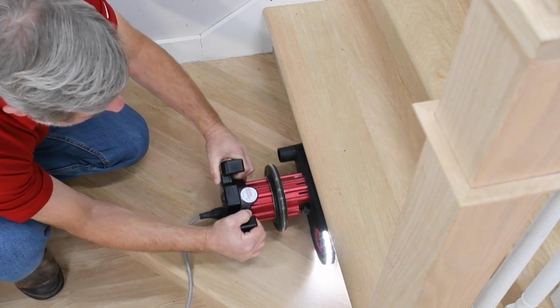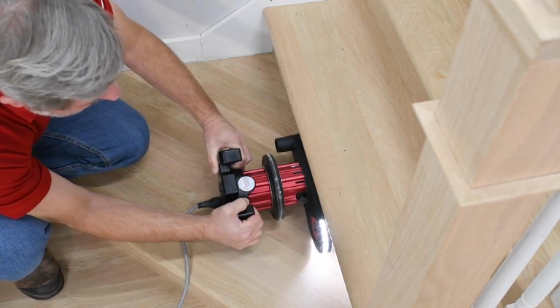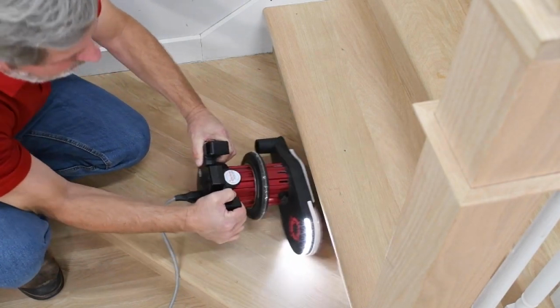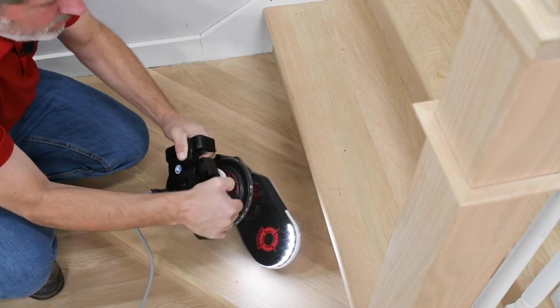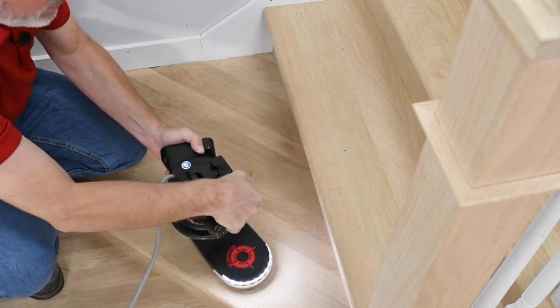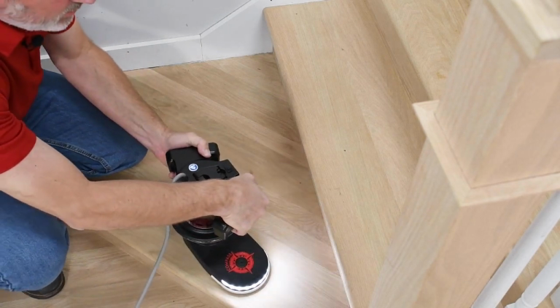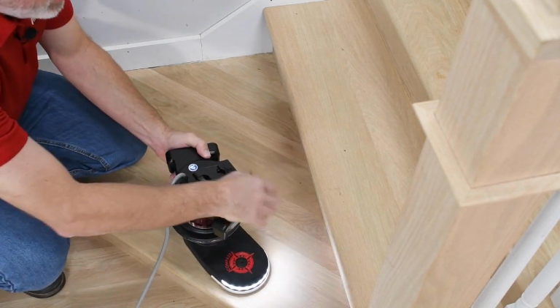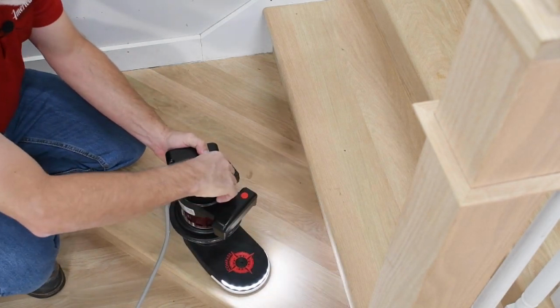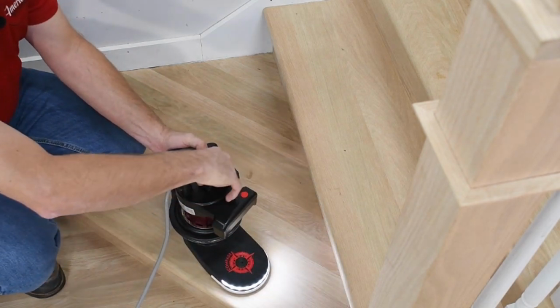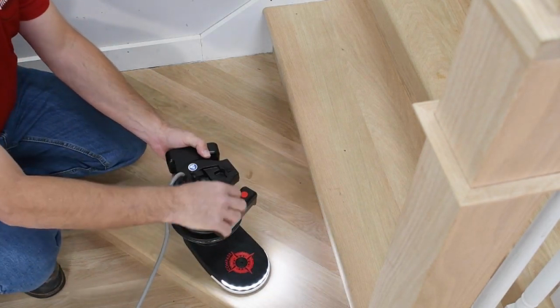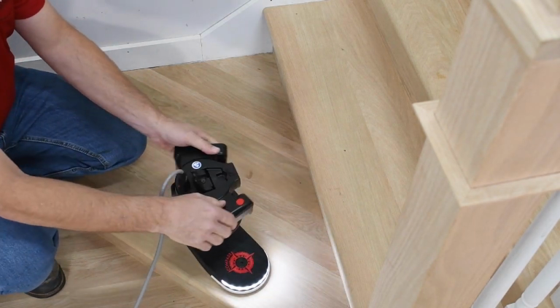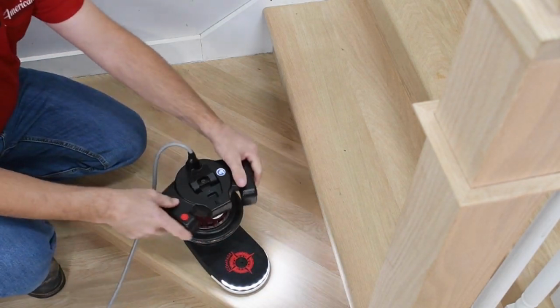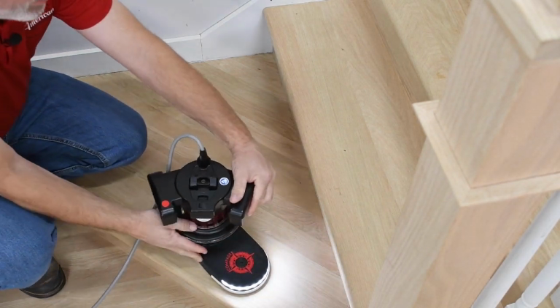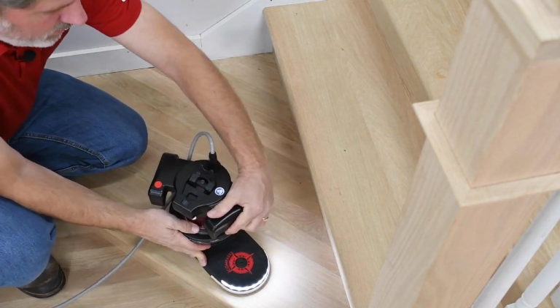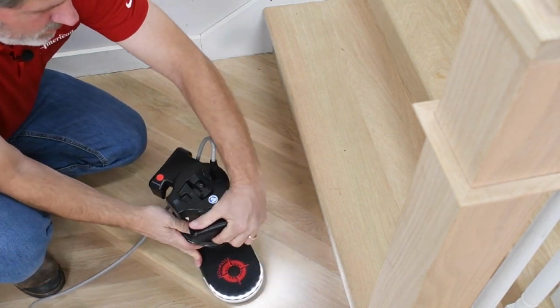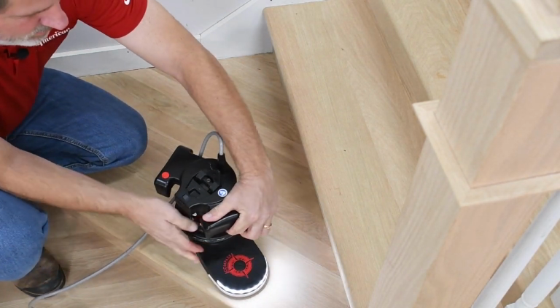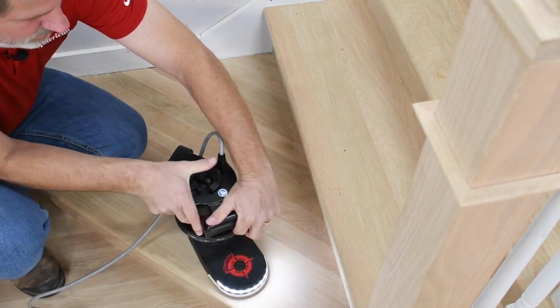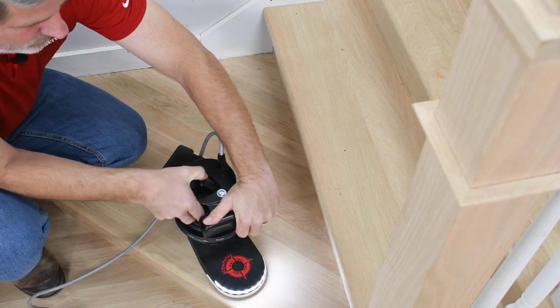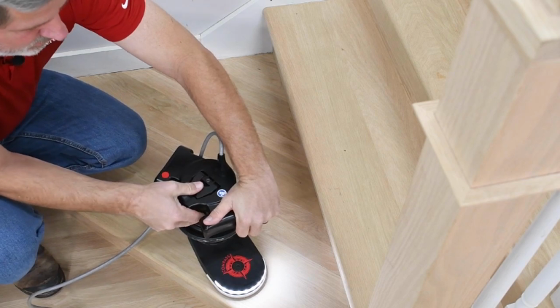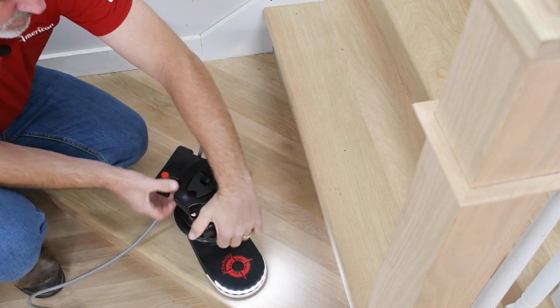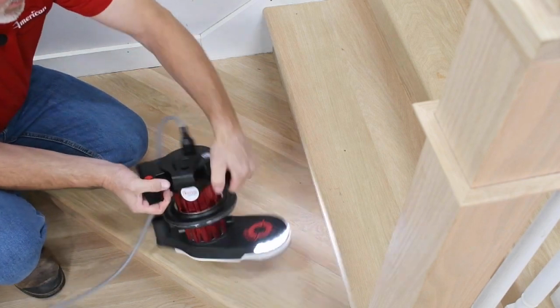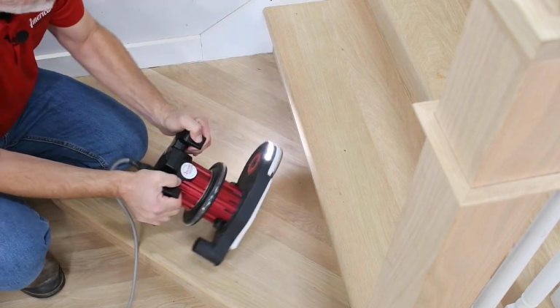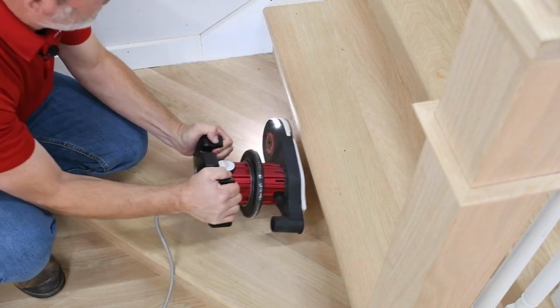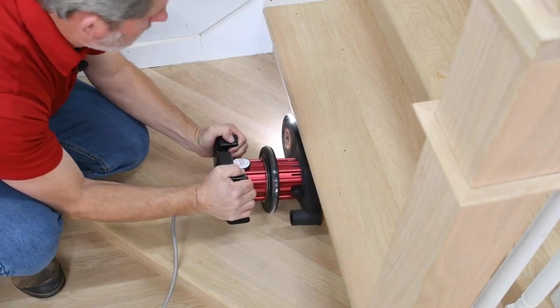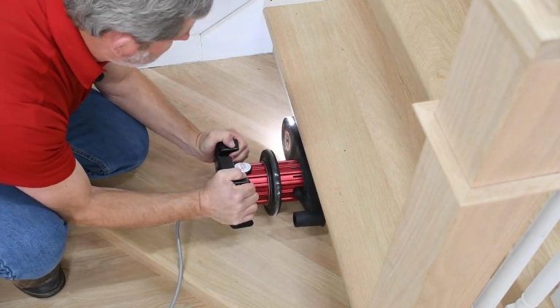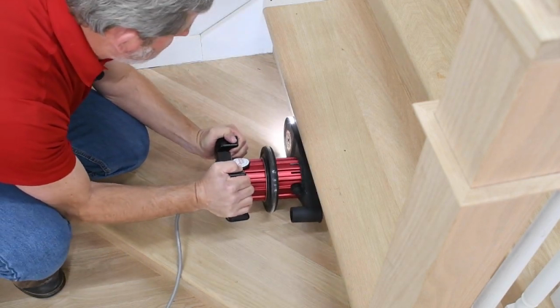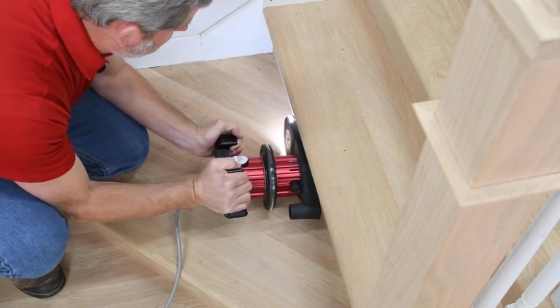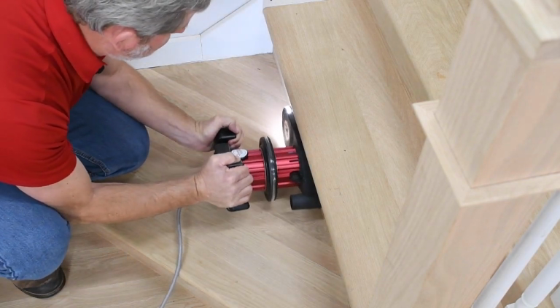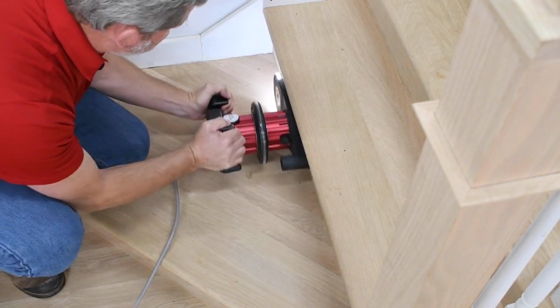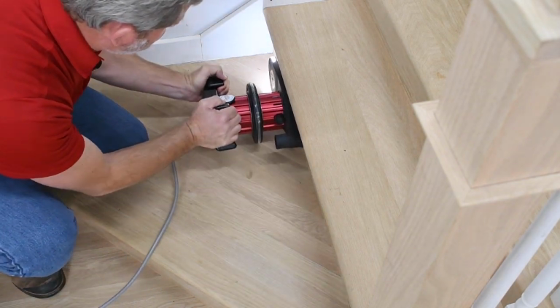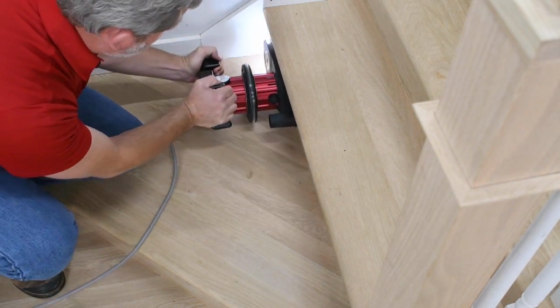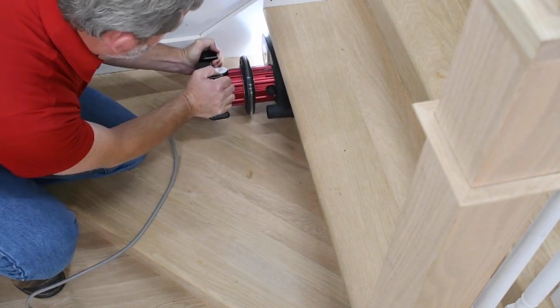When it's time to go in the other direction, same thing — release the handle release lever, rotate fully around to the other direction, lock it back down, and now you're ready to clean up the other side.